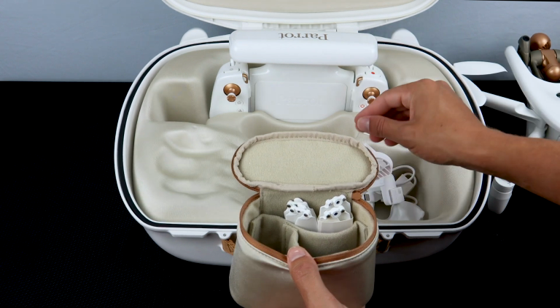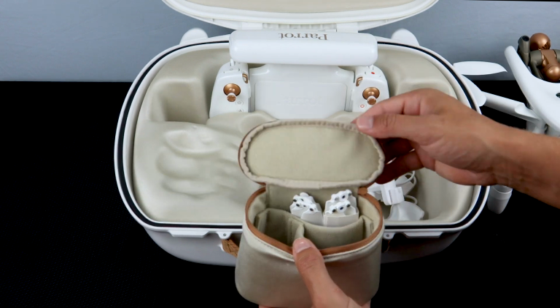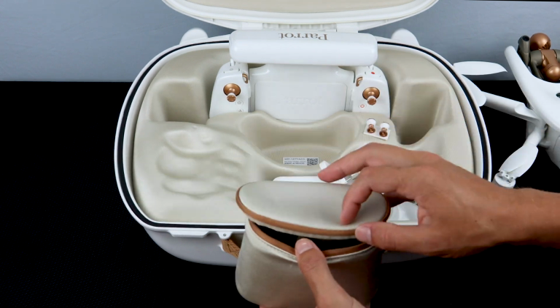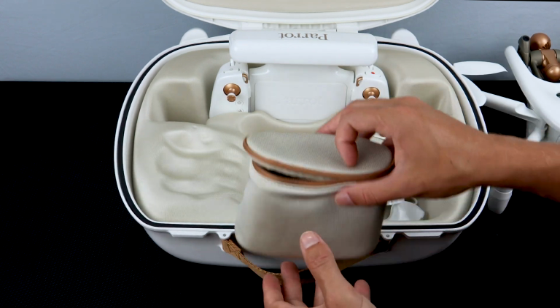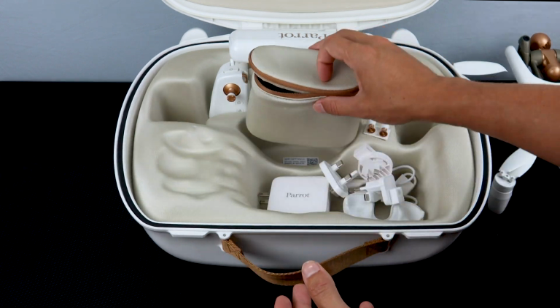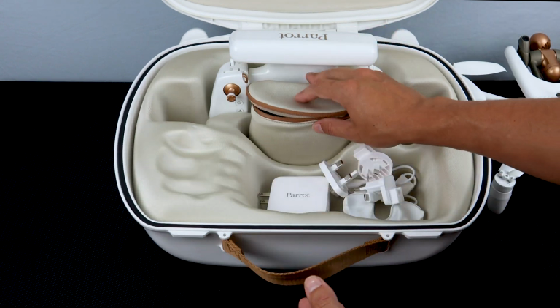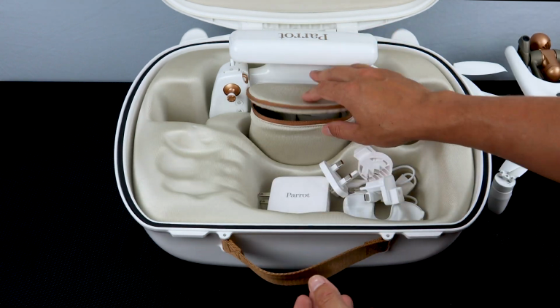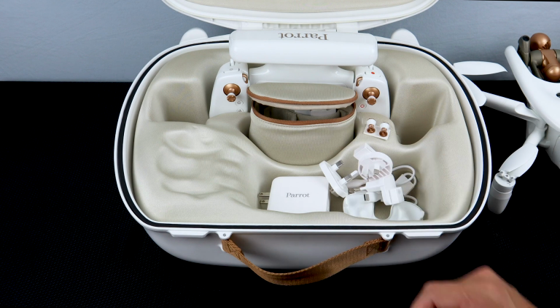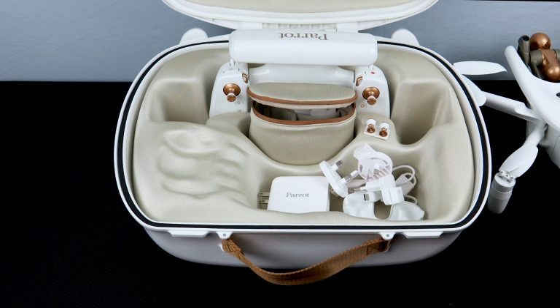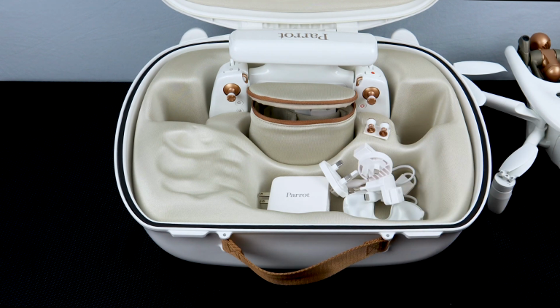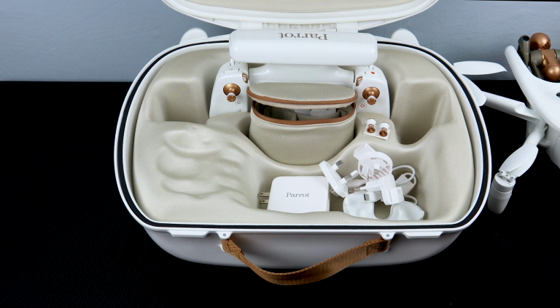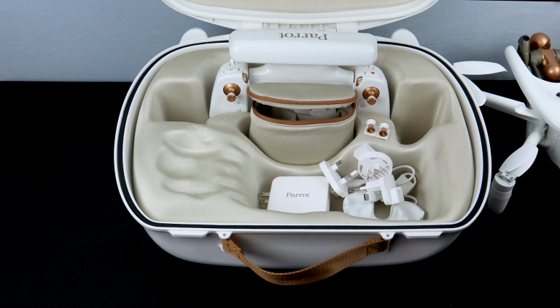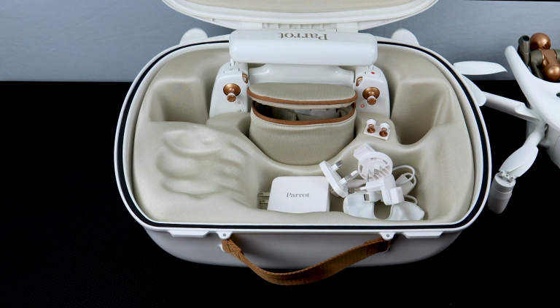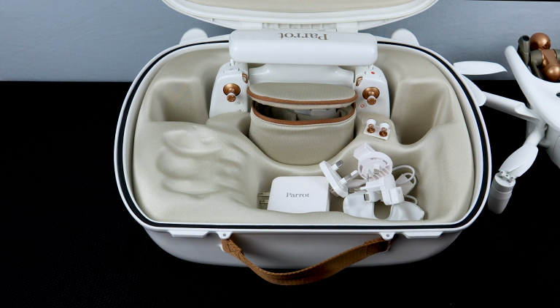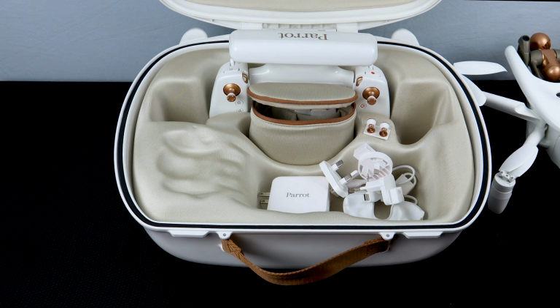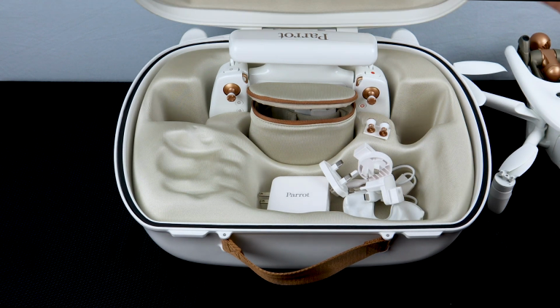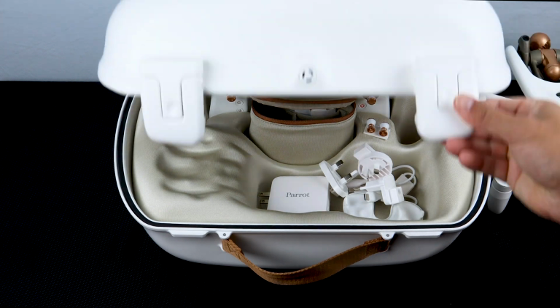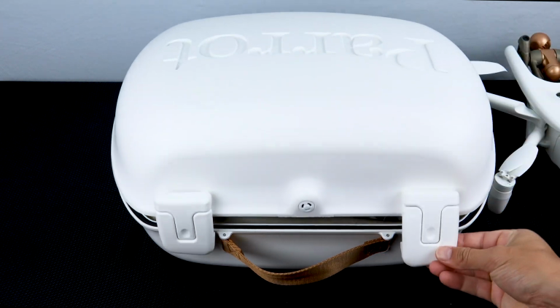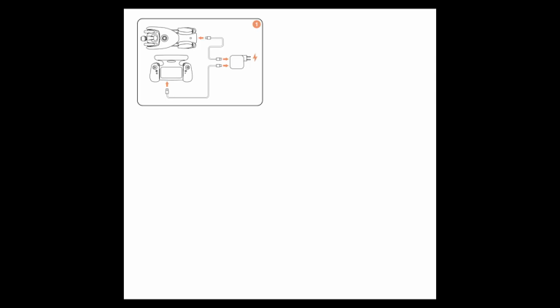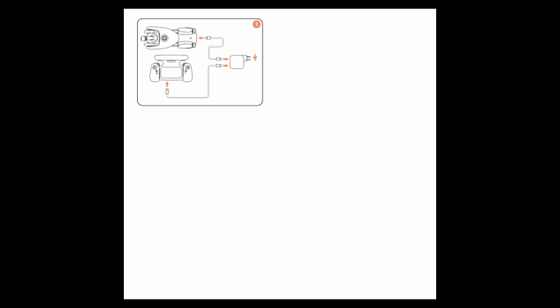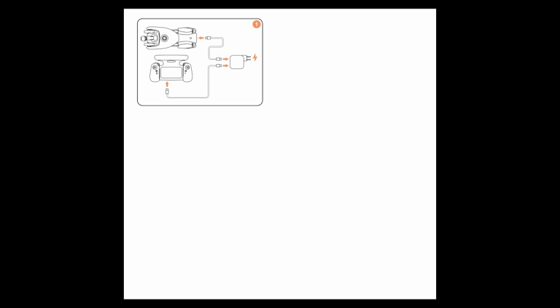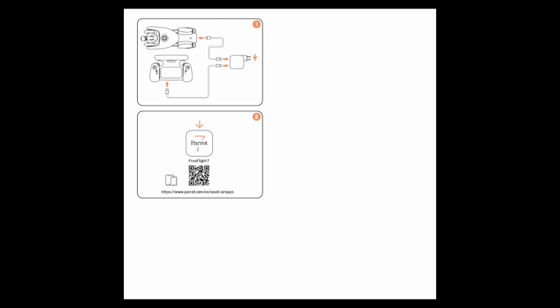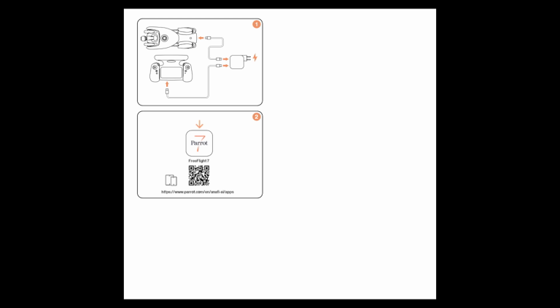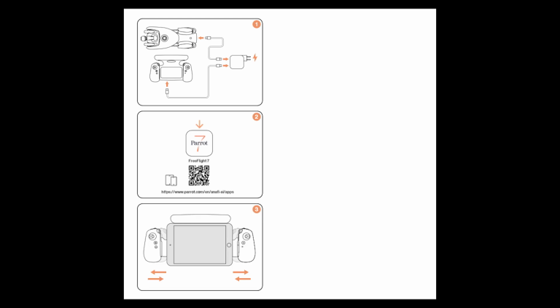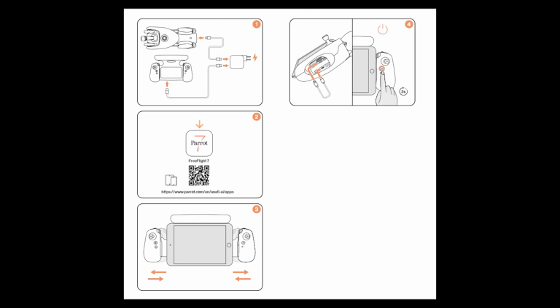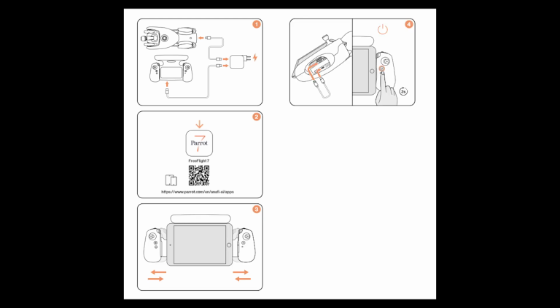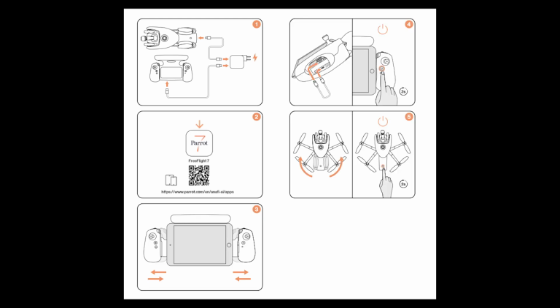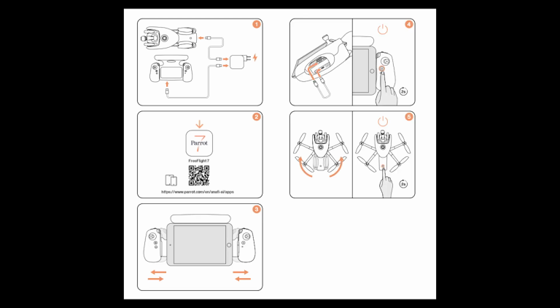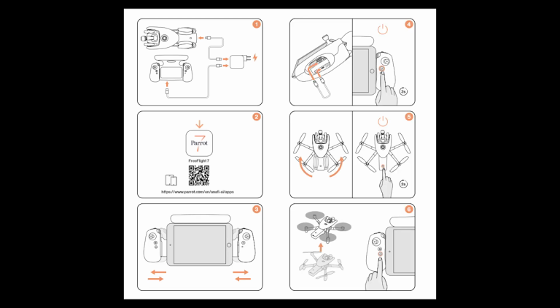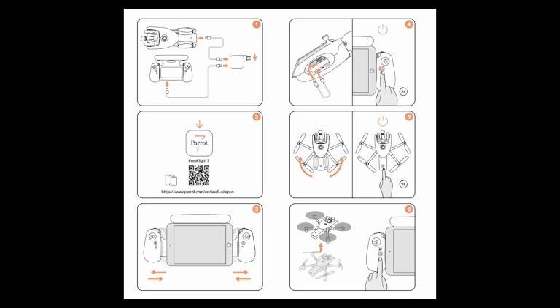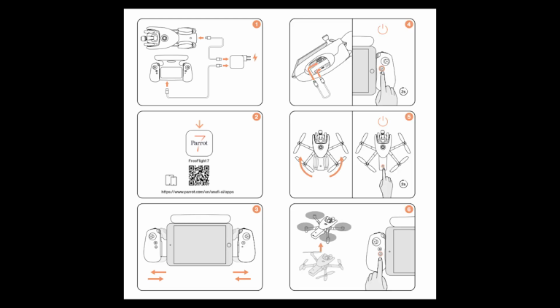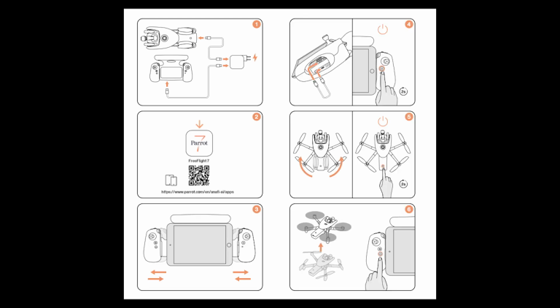Inside the case for the Anafi AI you'll also find a sticker that gives you the password to link the remote and the aircraft. Each Anafi AI also comes with a super quick startup guide to get you in the air as fast as possible.